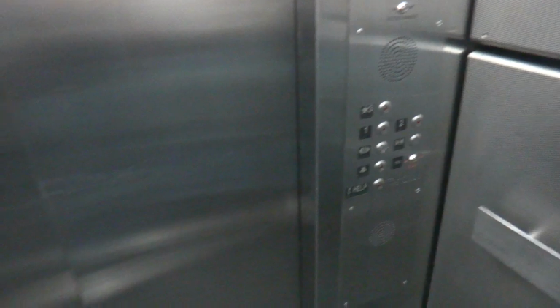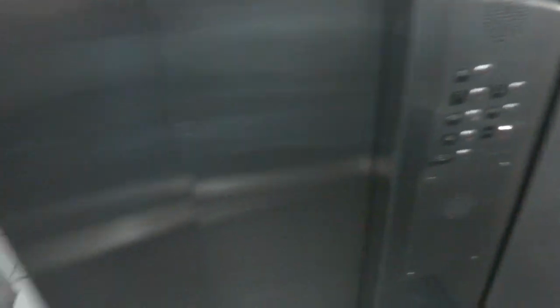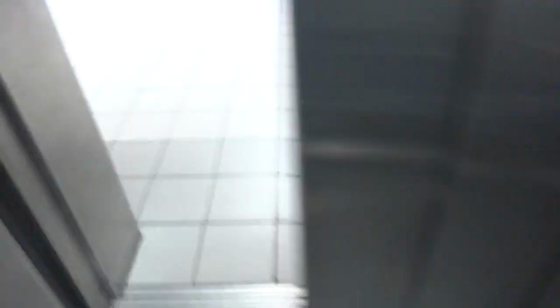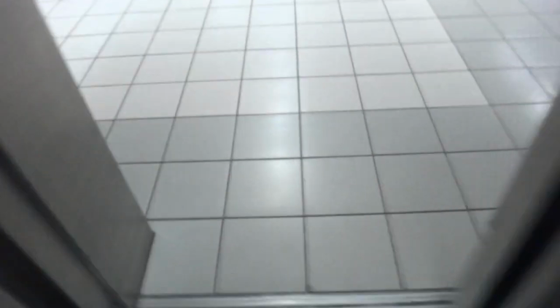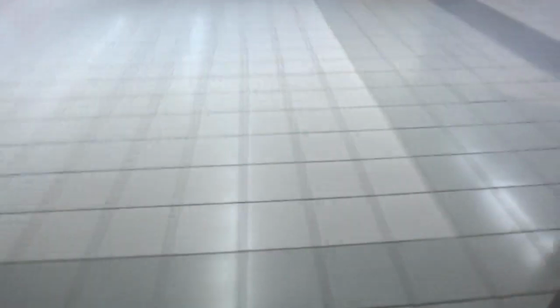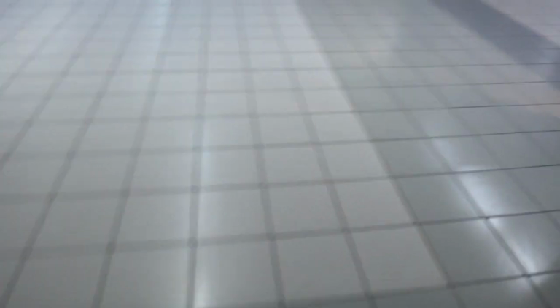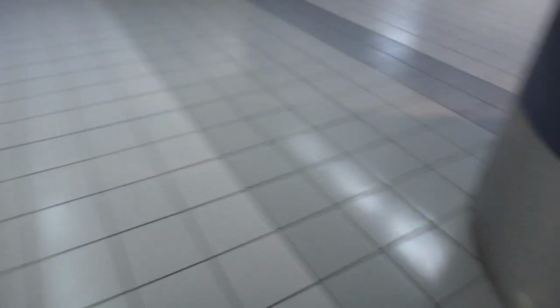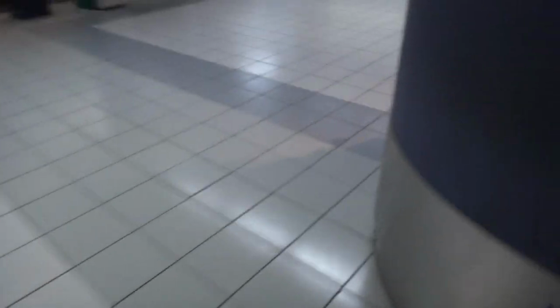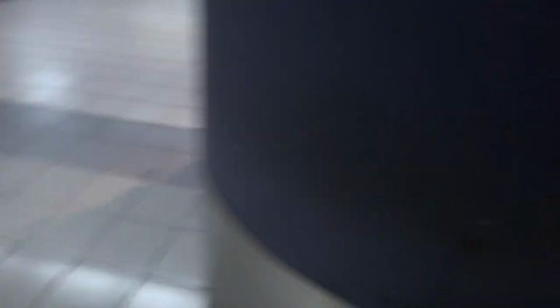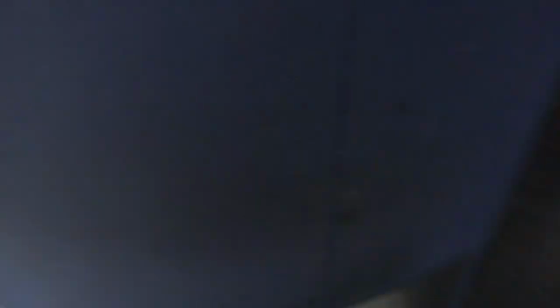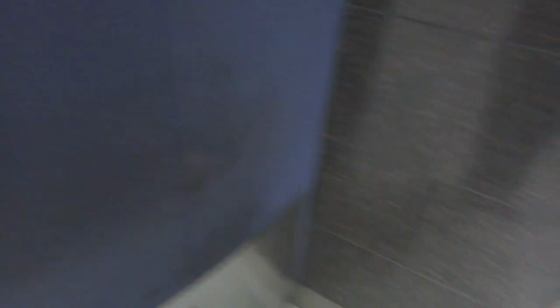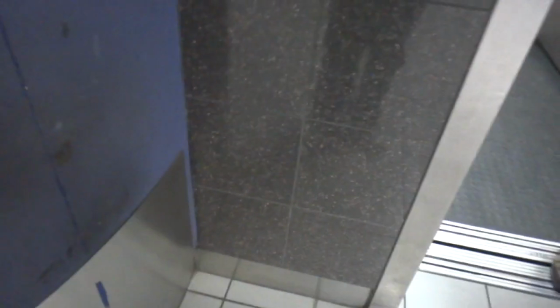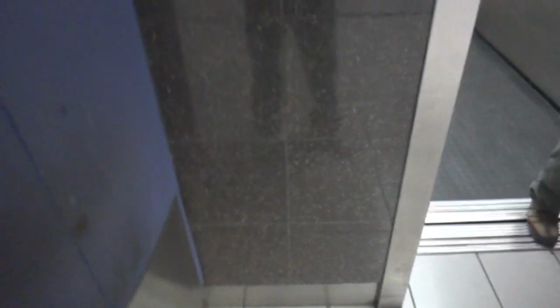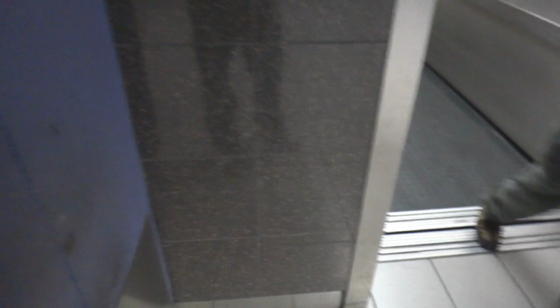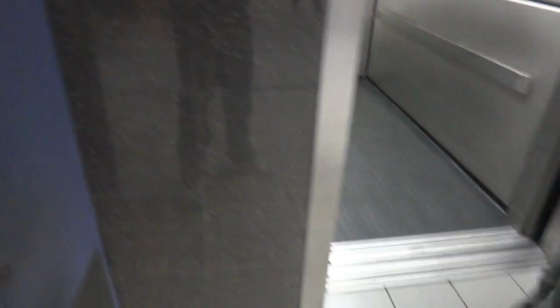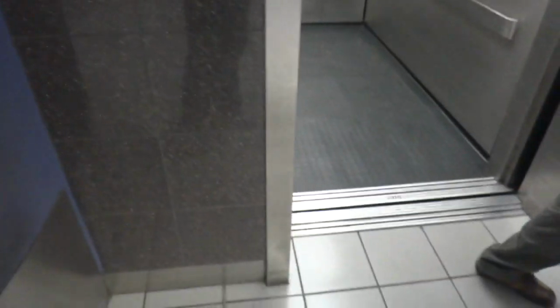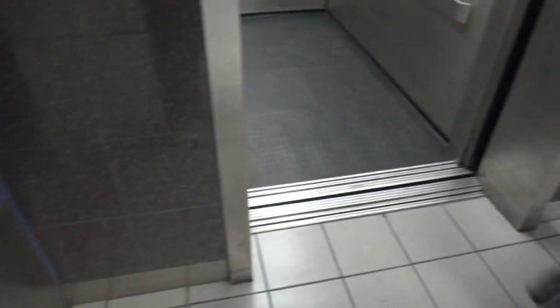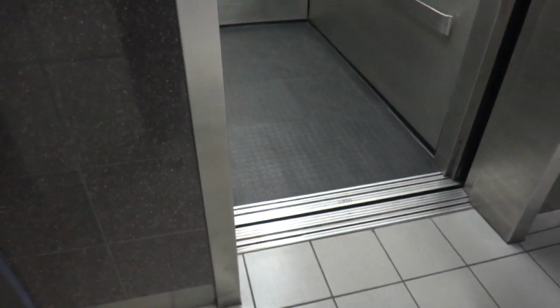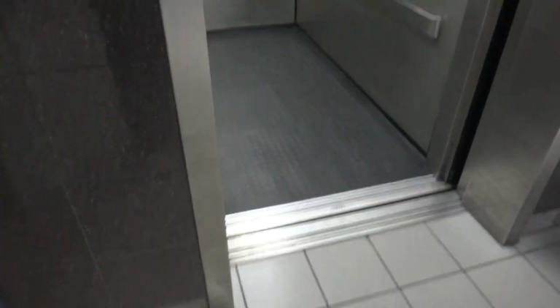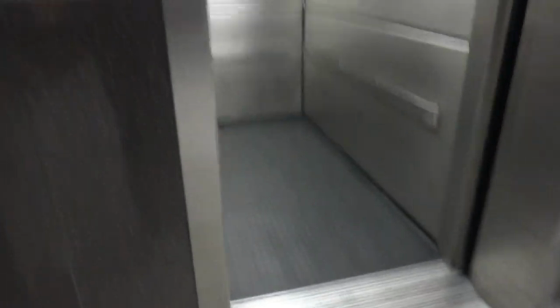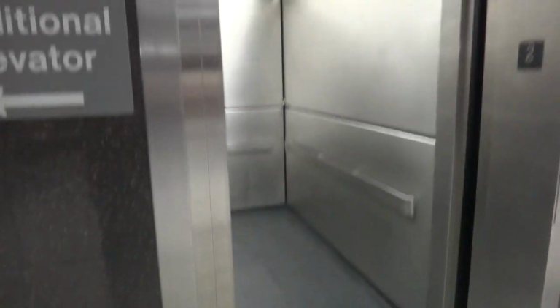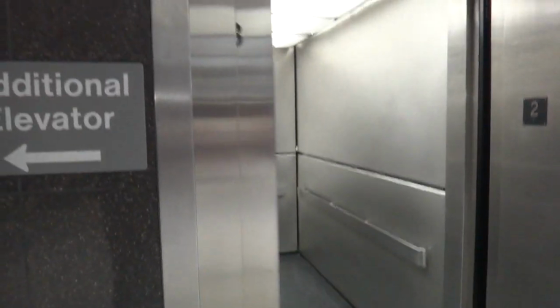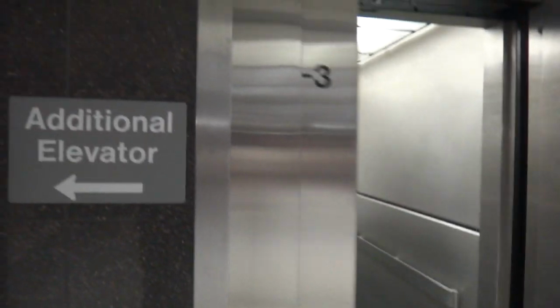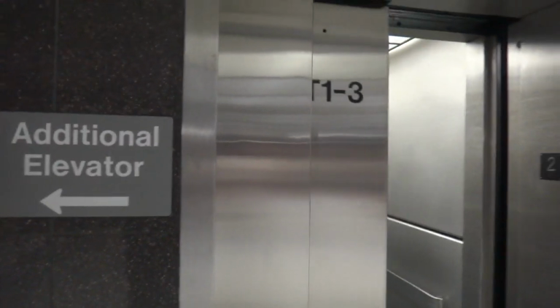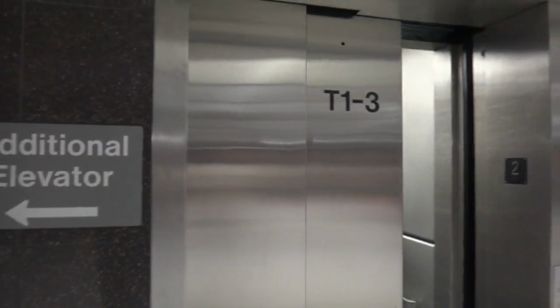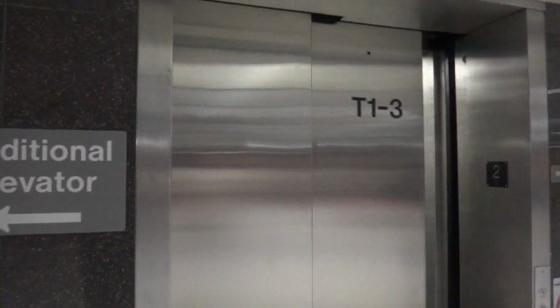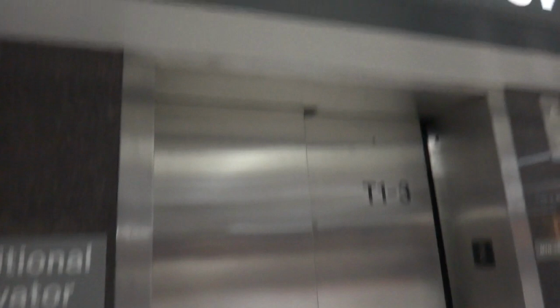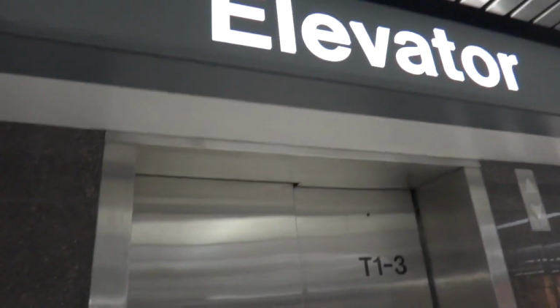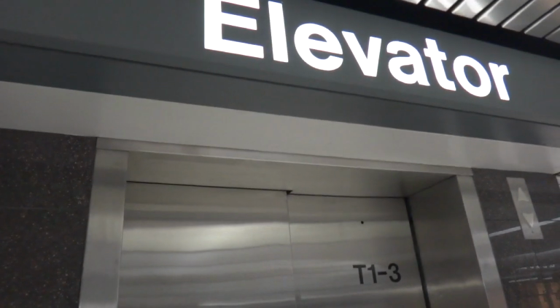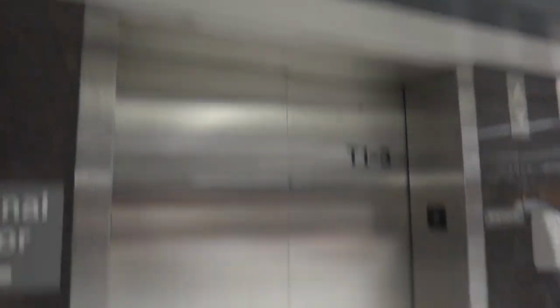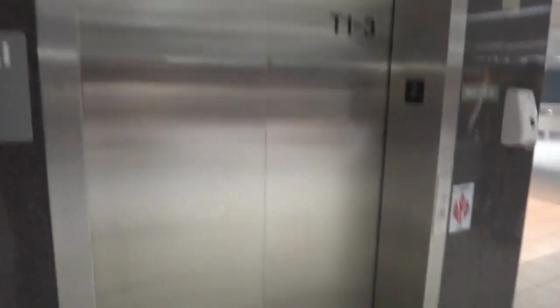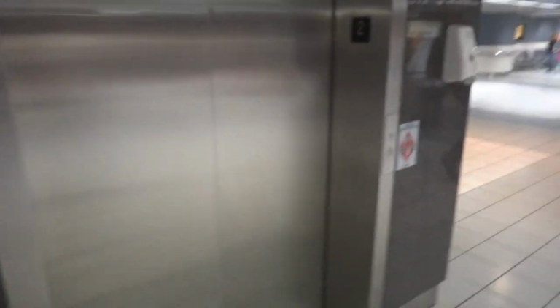Second floor, third. Old Otis logo on the door track there. Close it up. That's it.